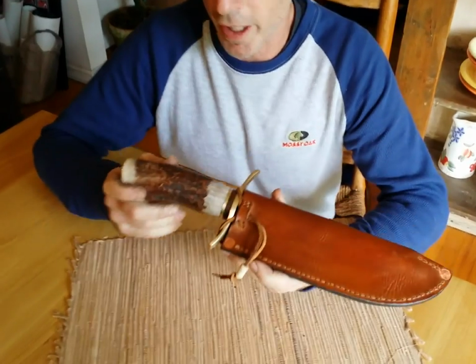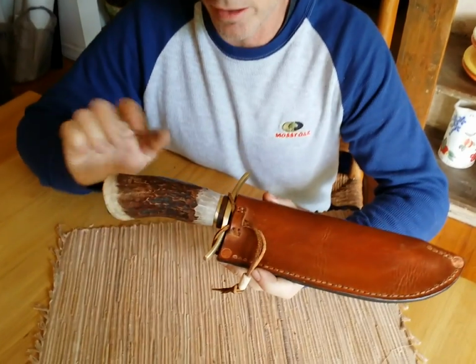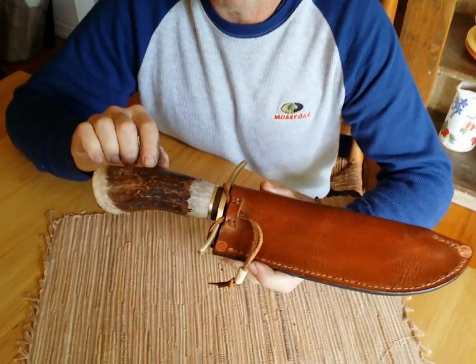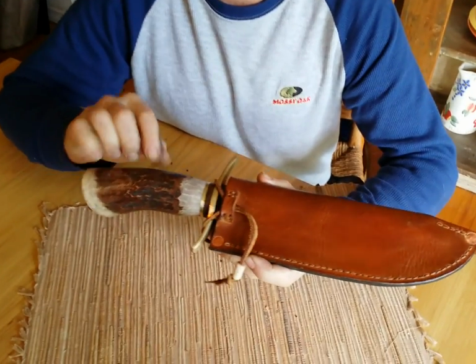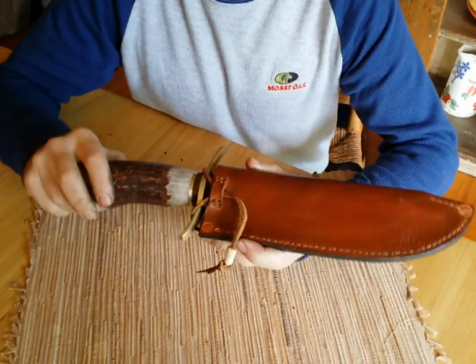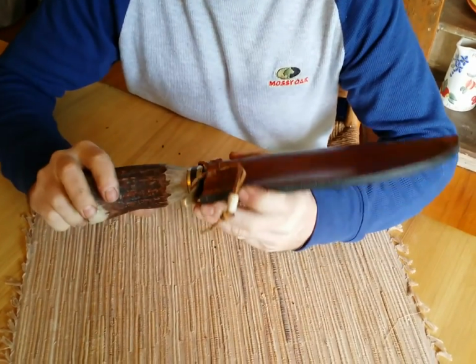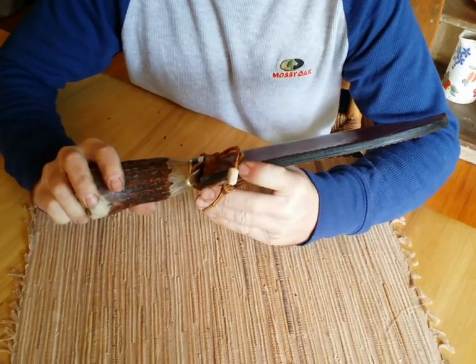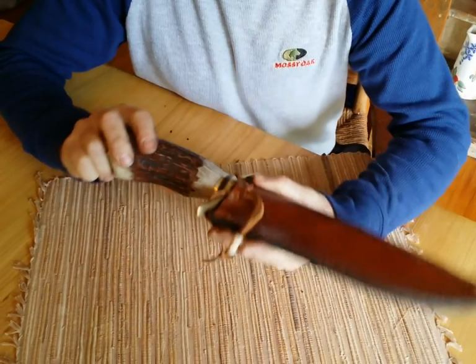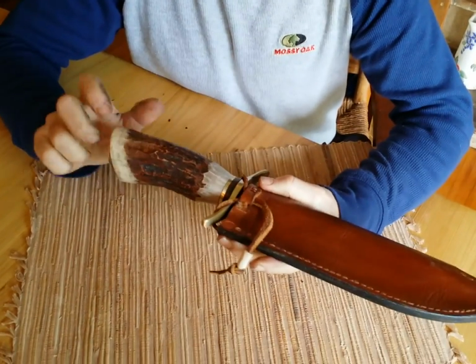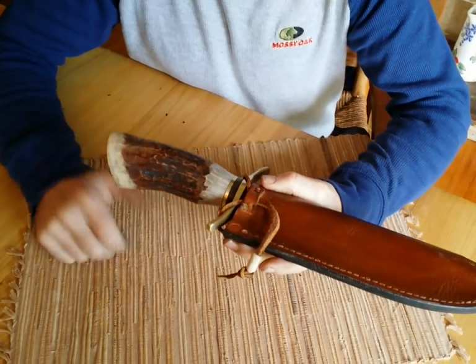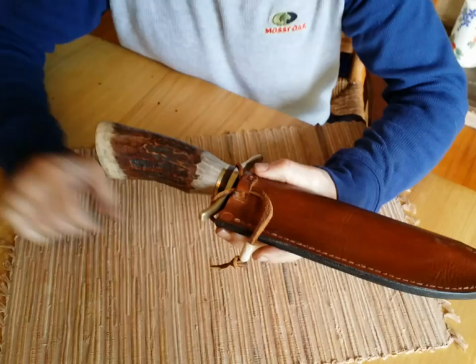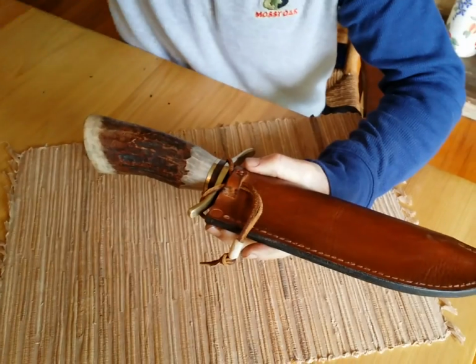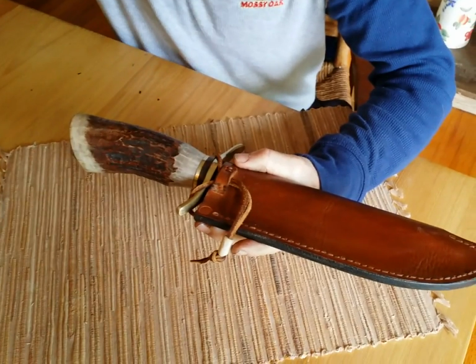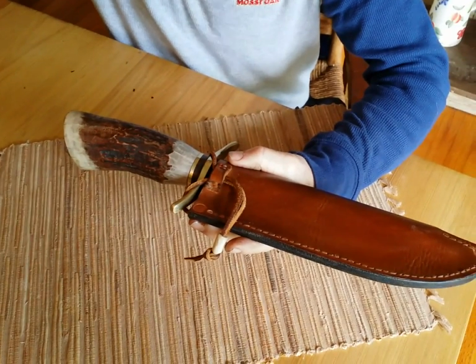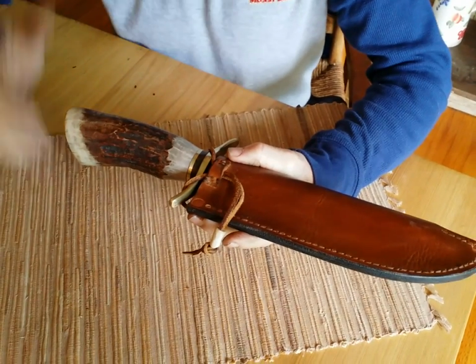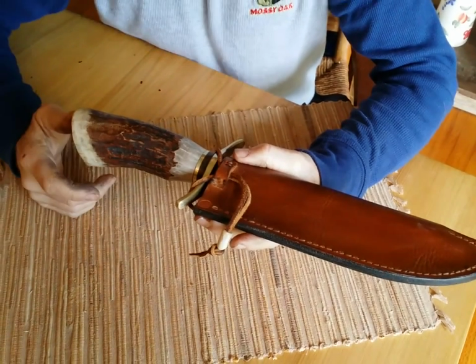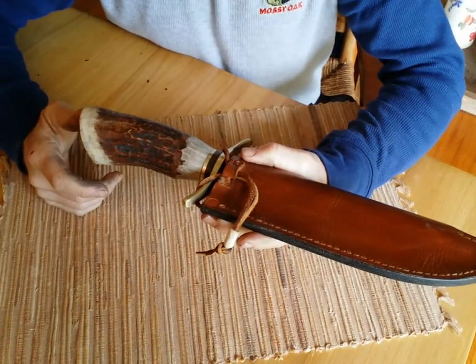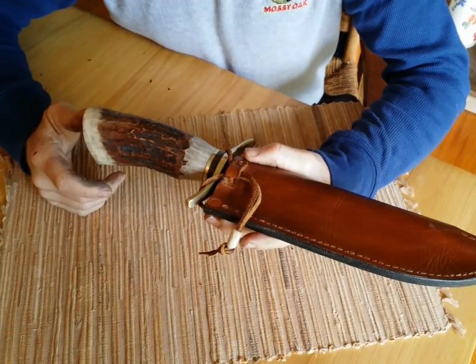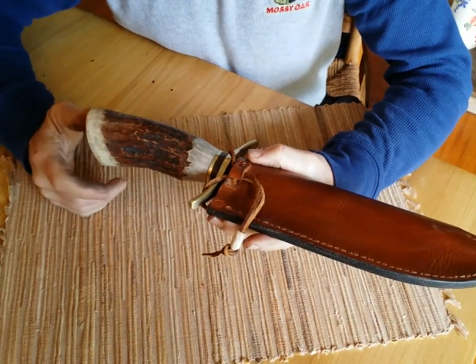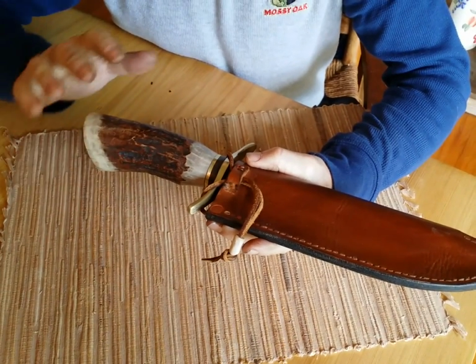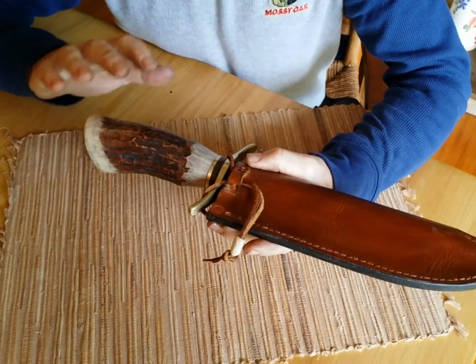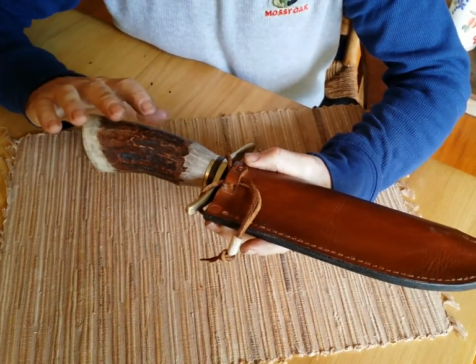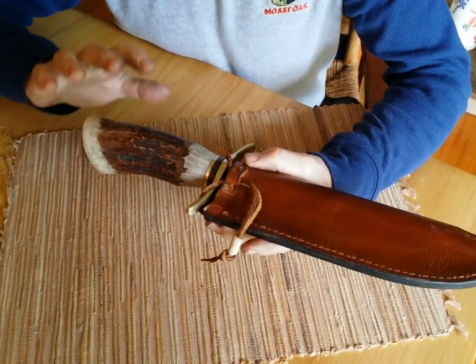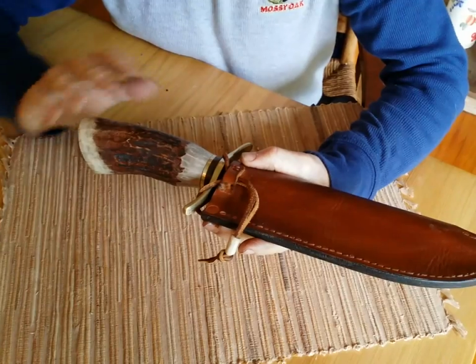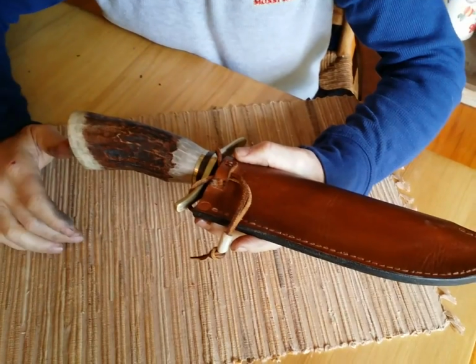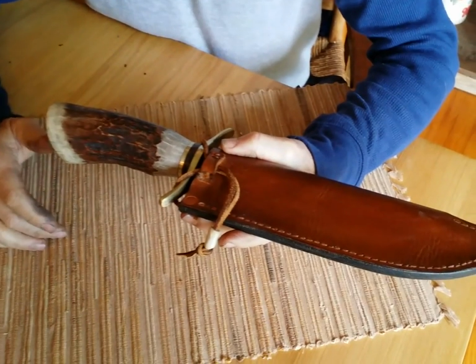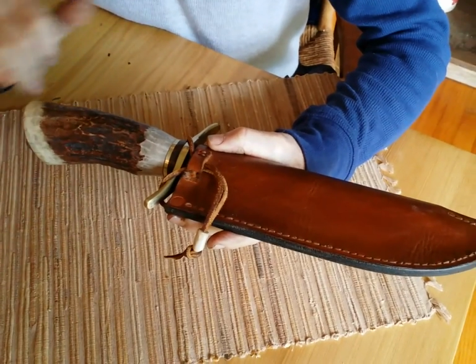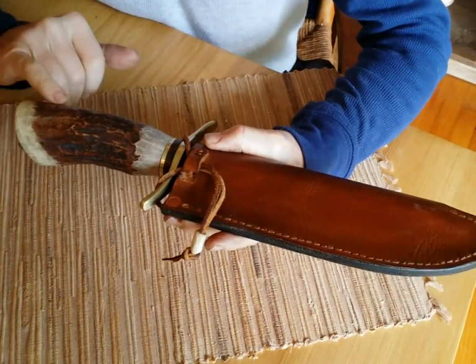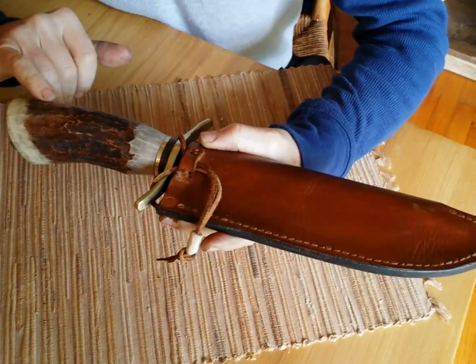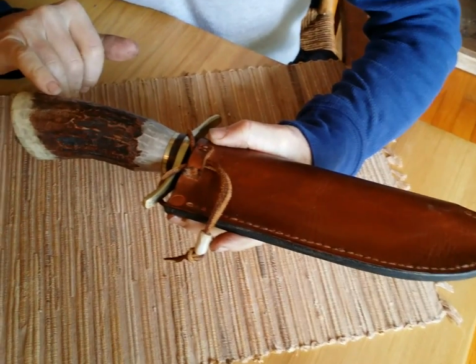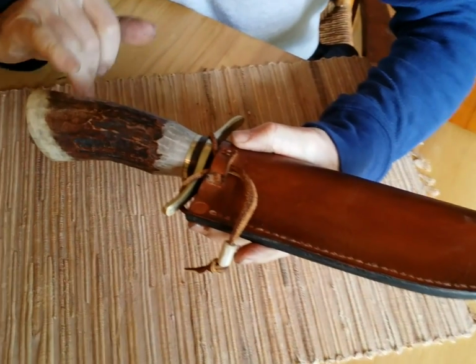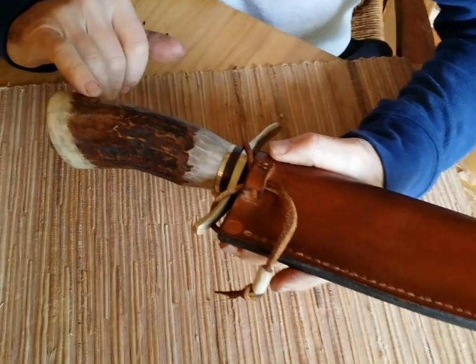This is a Moose Antler Bowie here that I just want to show you before I give it to my customer today — he's coming over in a little bit to pick it up. This is a large one: ten and a half inch blade, very large moose antler handle.